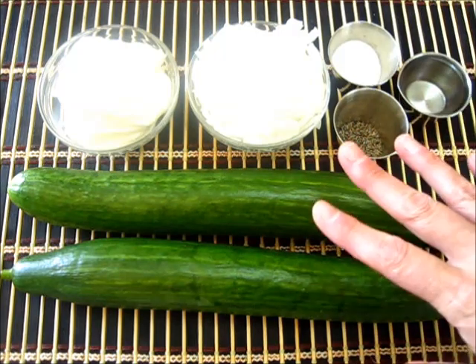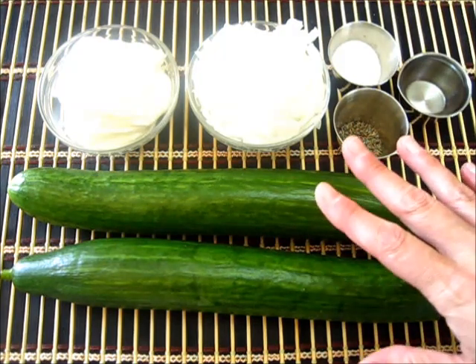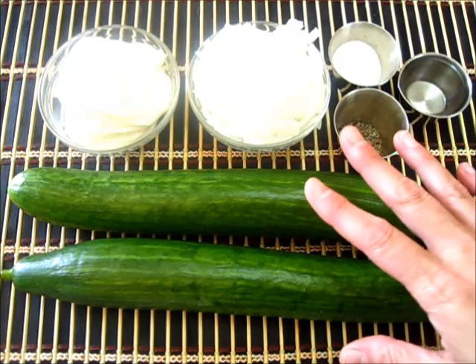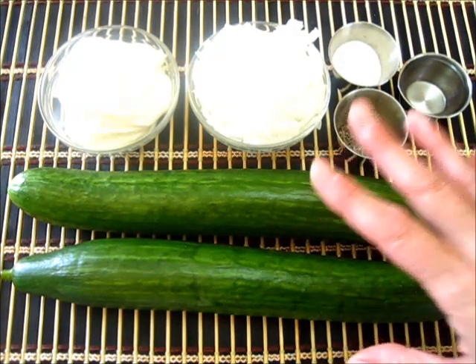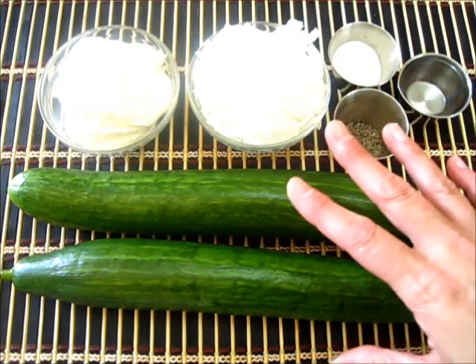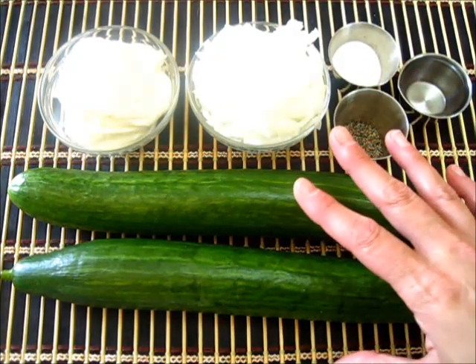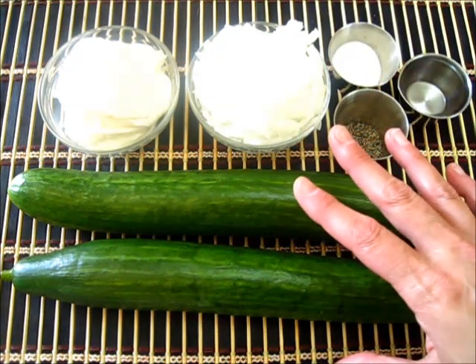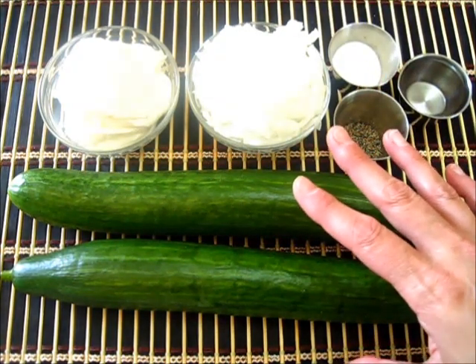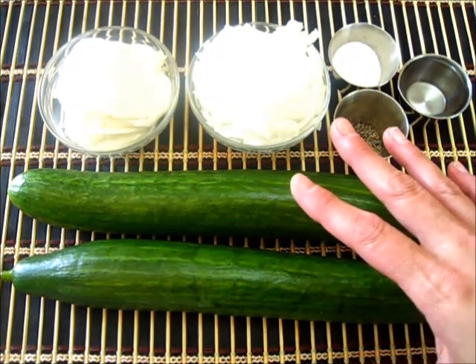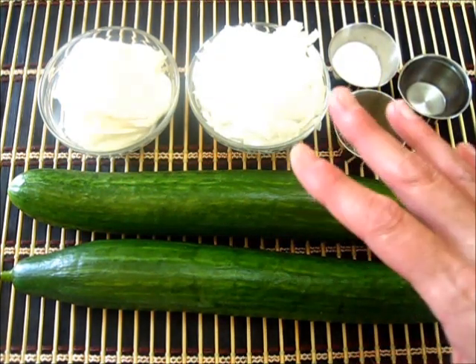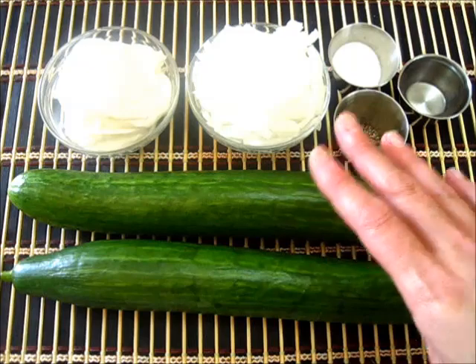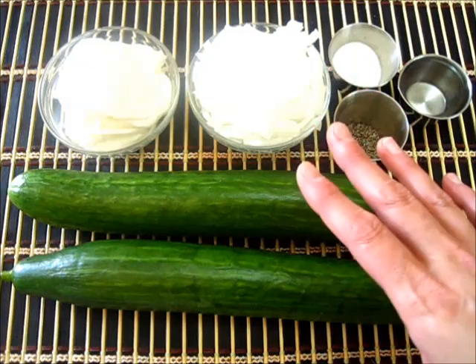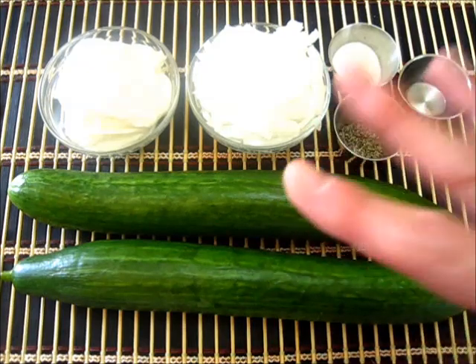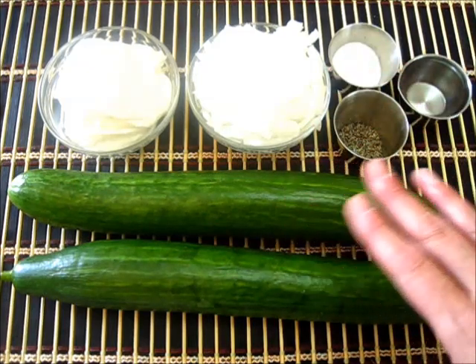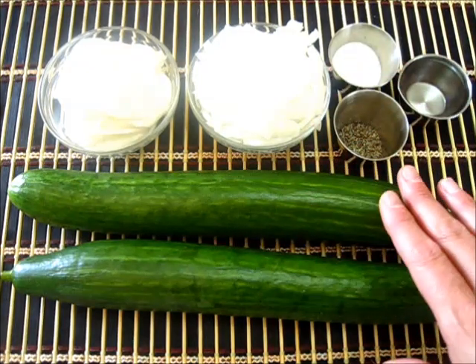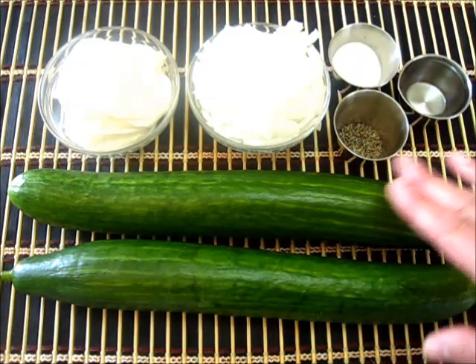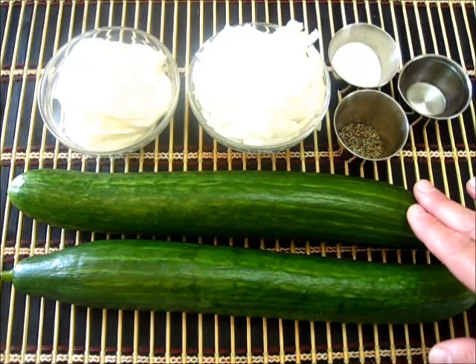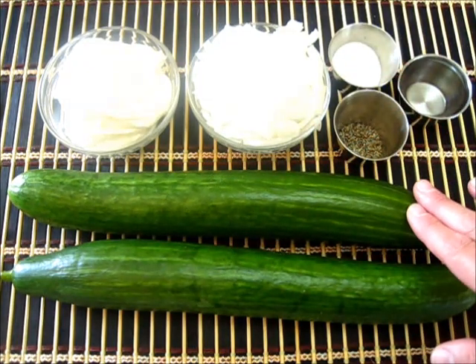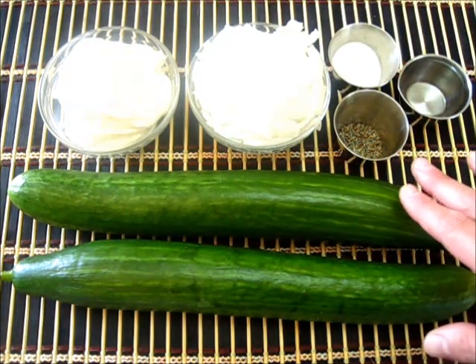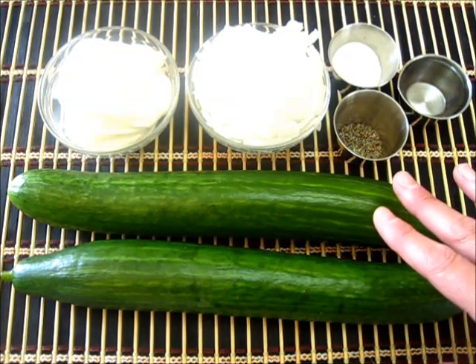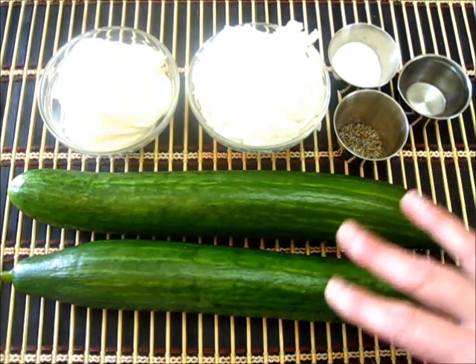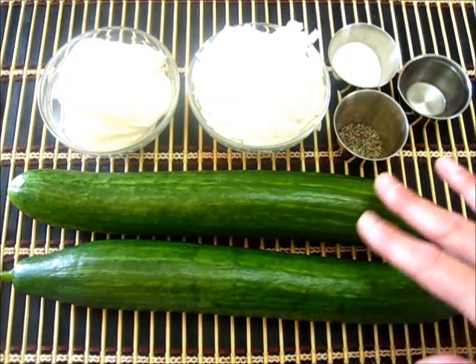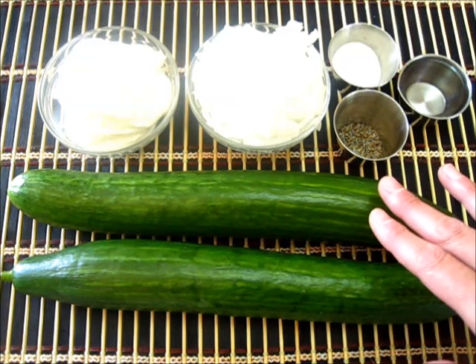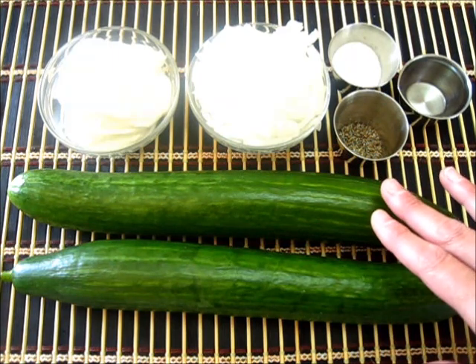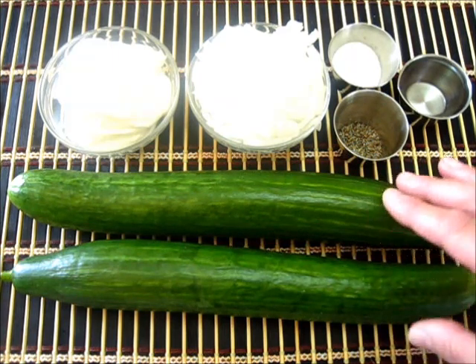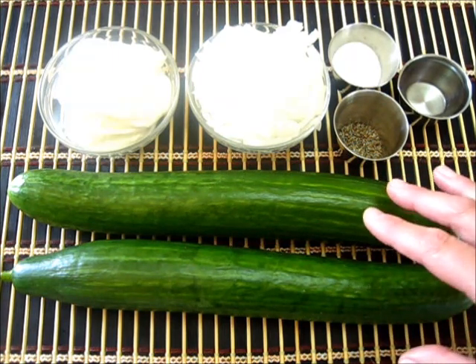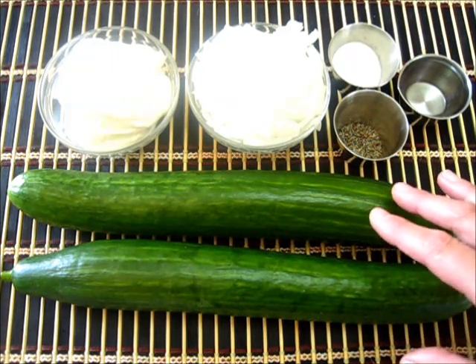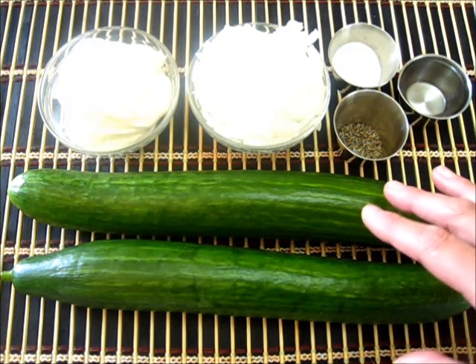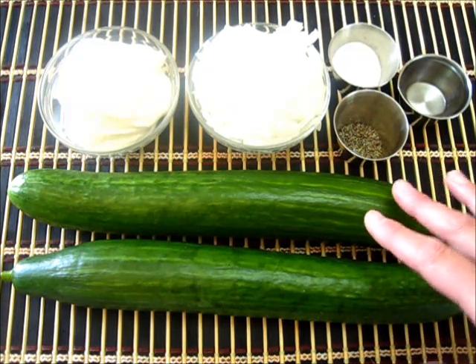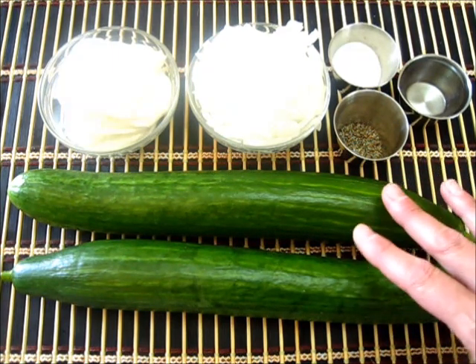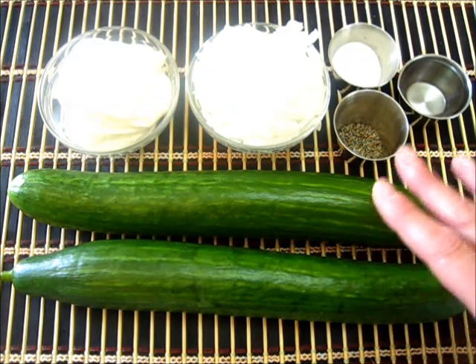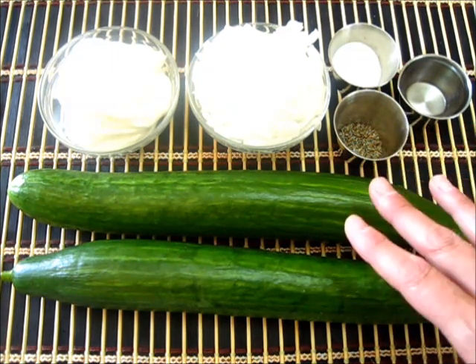I'm using two English cucumbers, or you may use four medium regular cucumbers. I like the English cucumbers because the seeds are very small inside, and if you have large seeds in your cucumber you want to make sure you remove those.